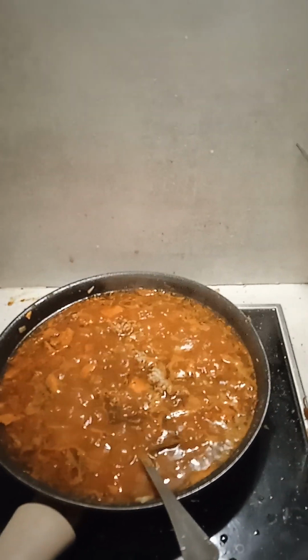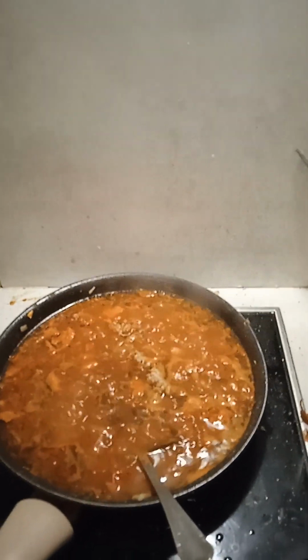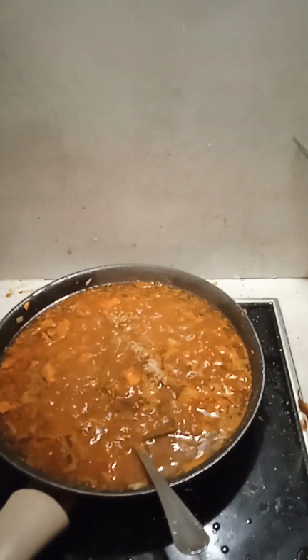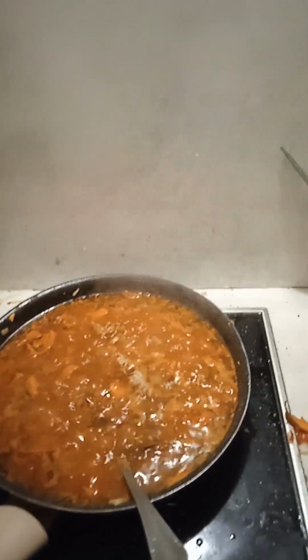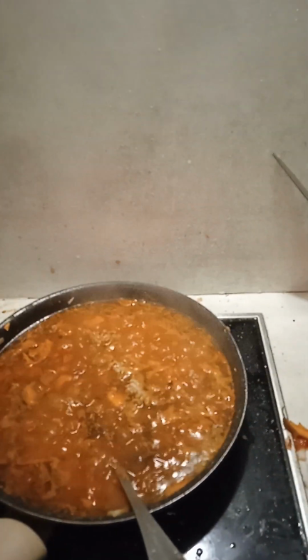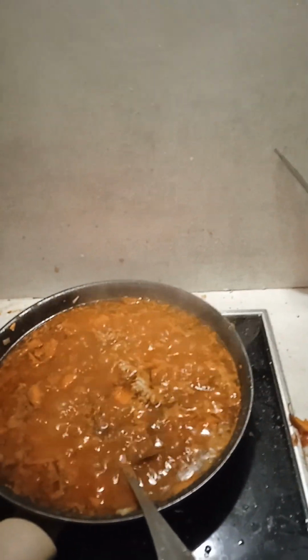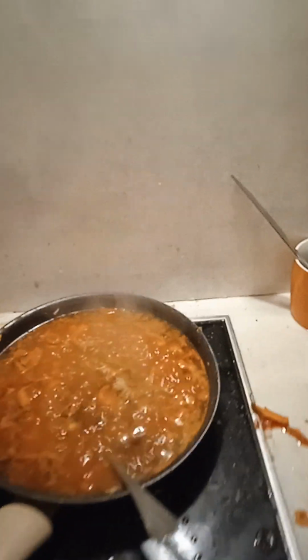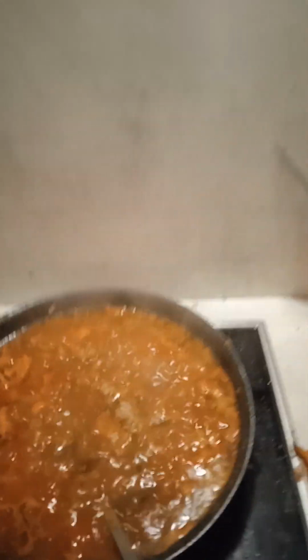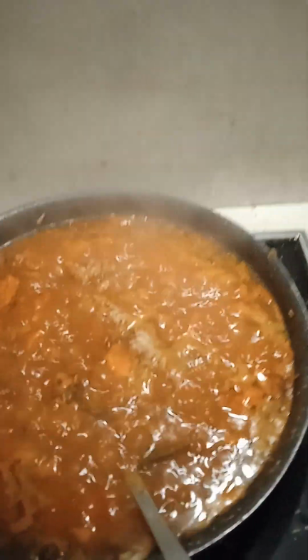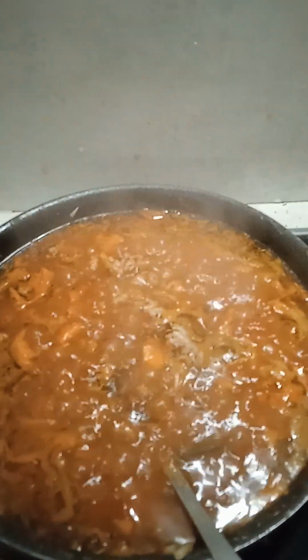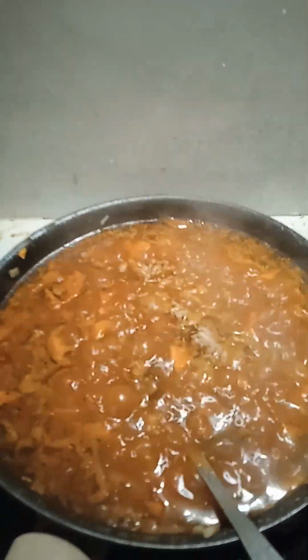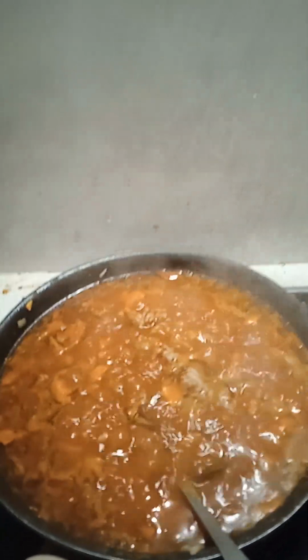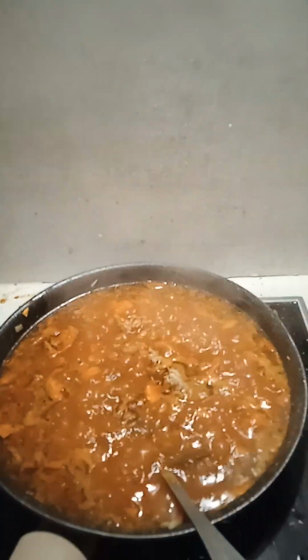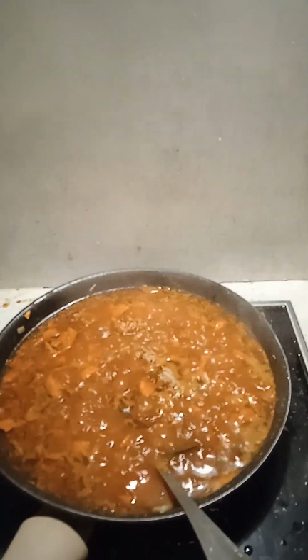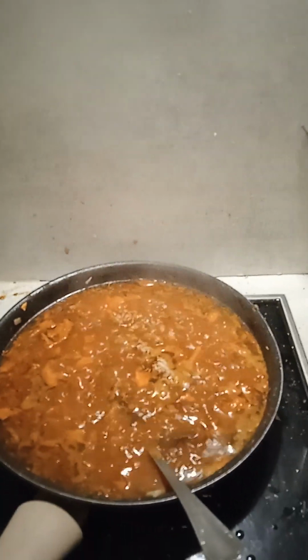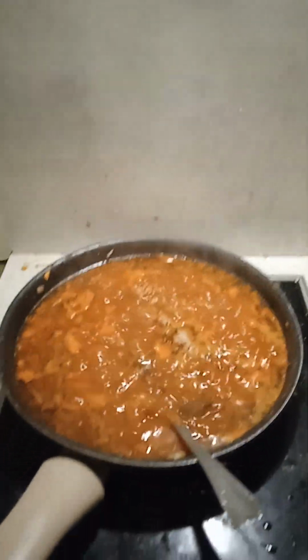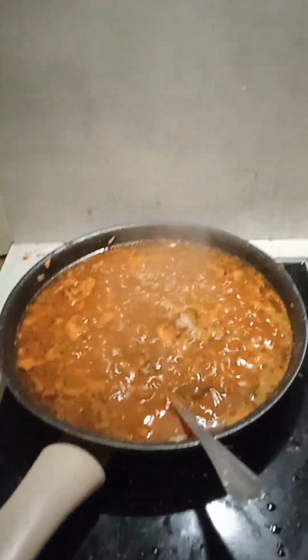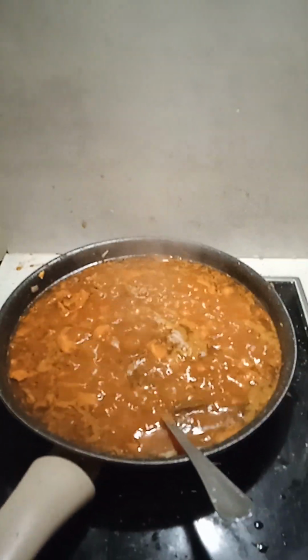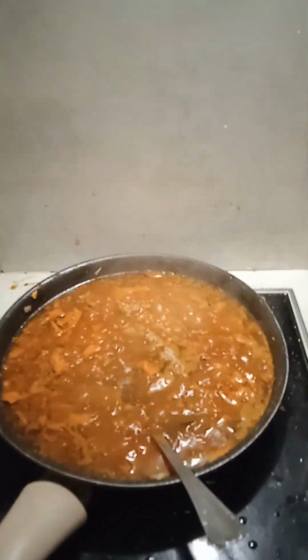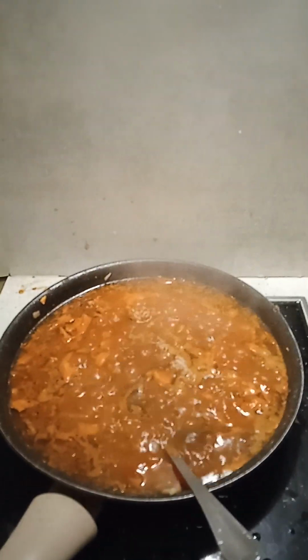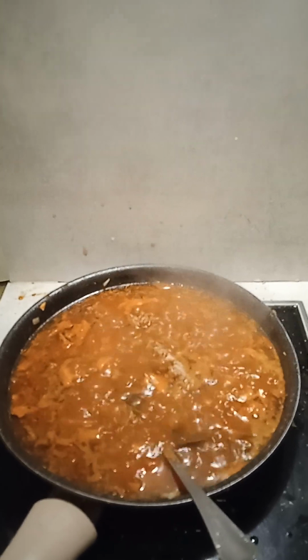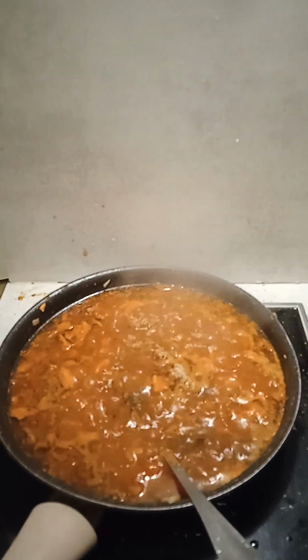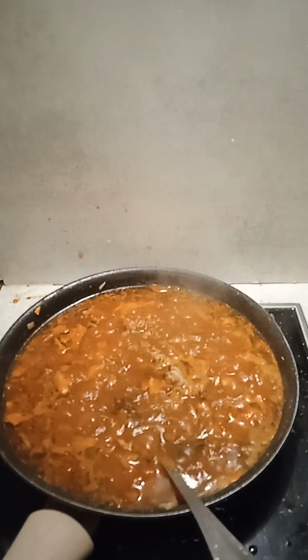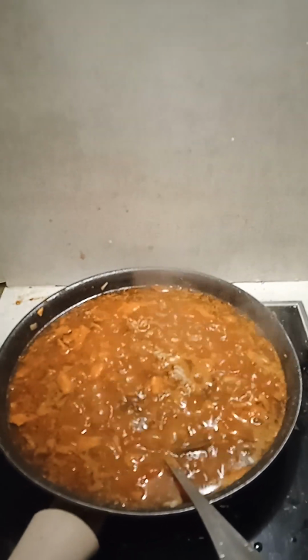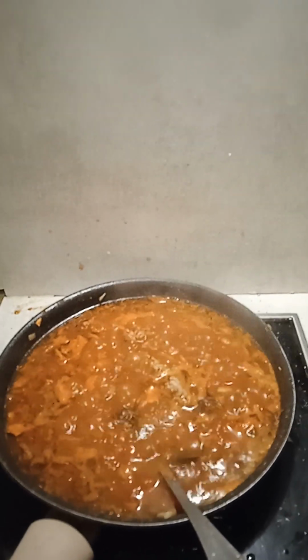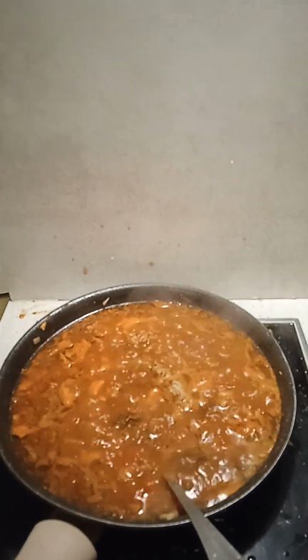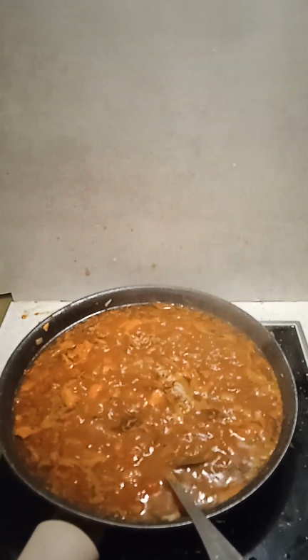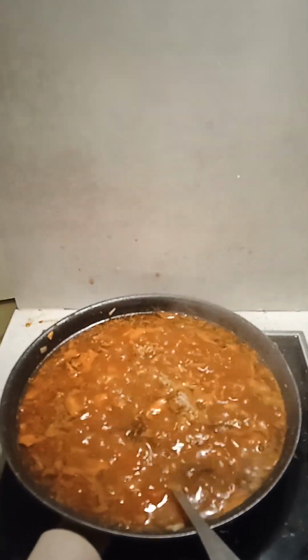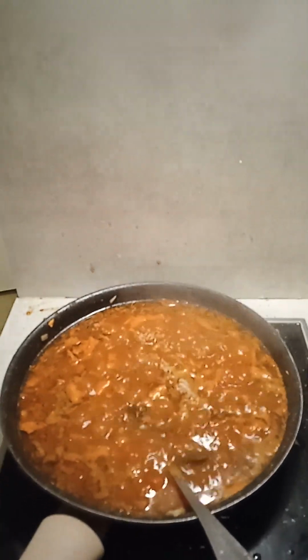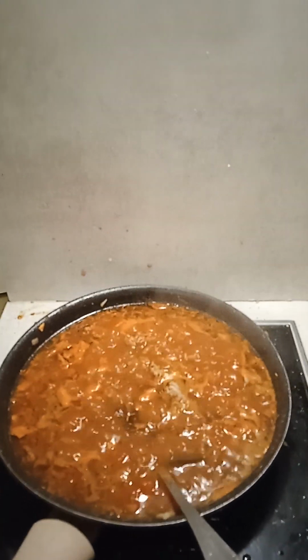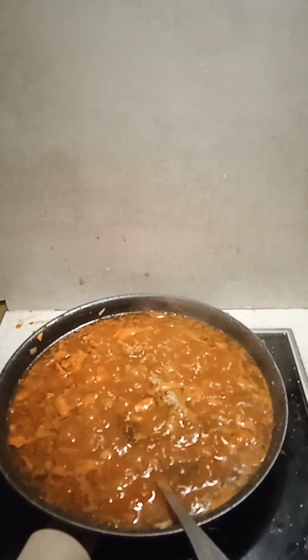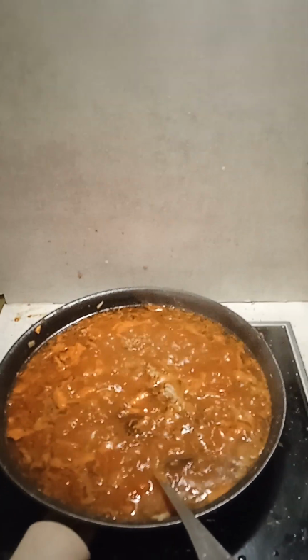Boil like that for about half an hour. This is a few seconds later — and then after half an hour, leave it overnight. Keep on heating it up every now and again — that'll be proper job.